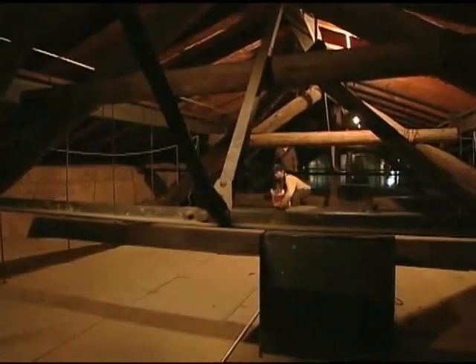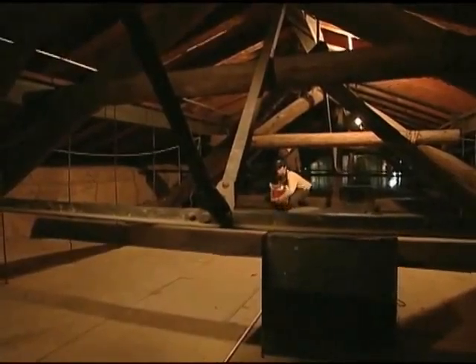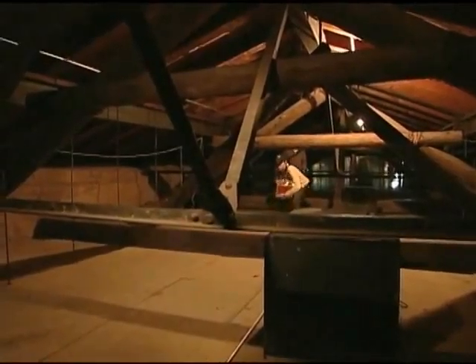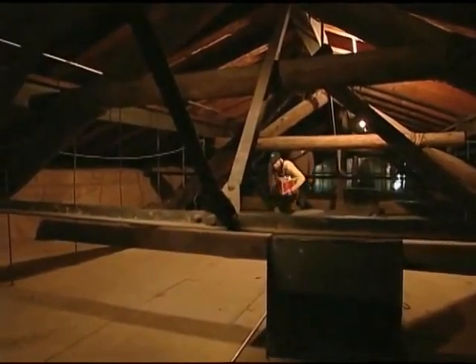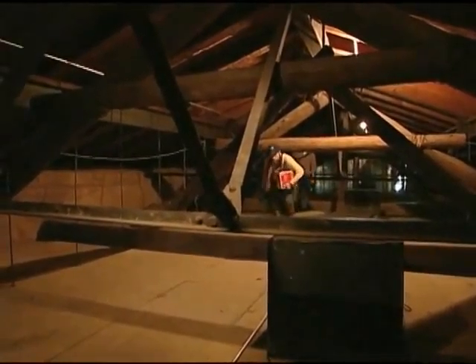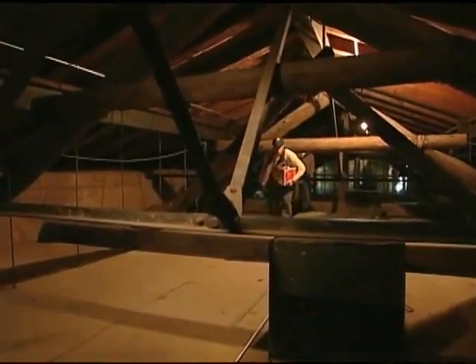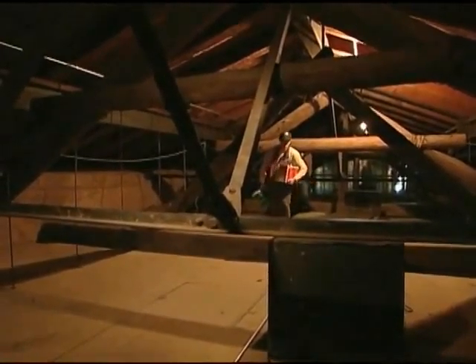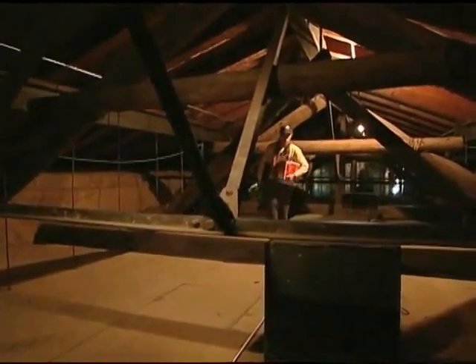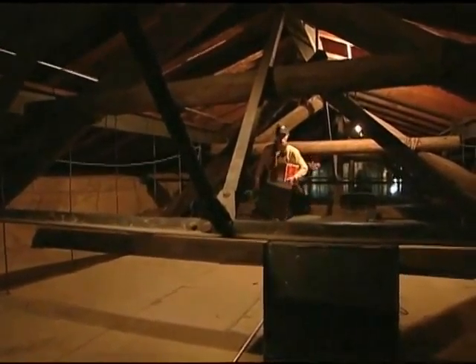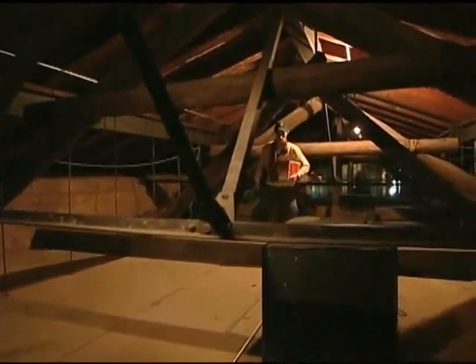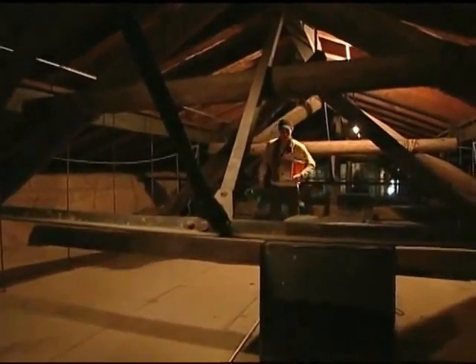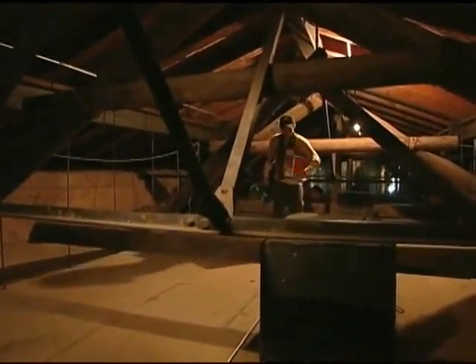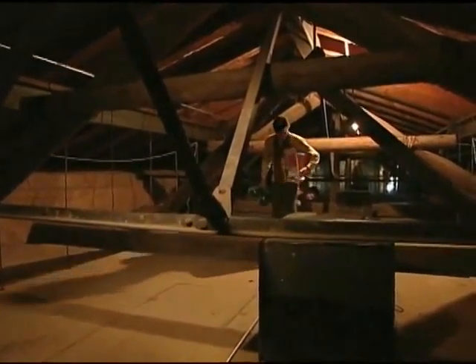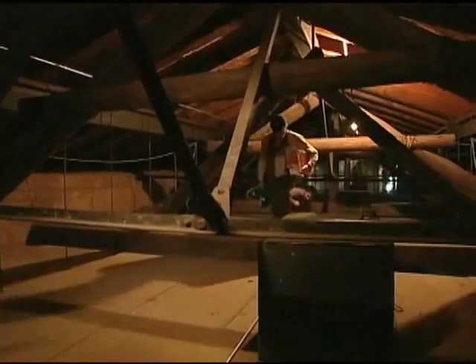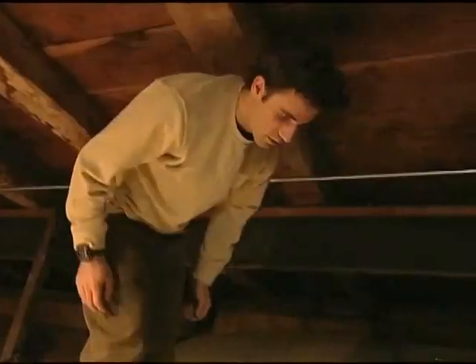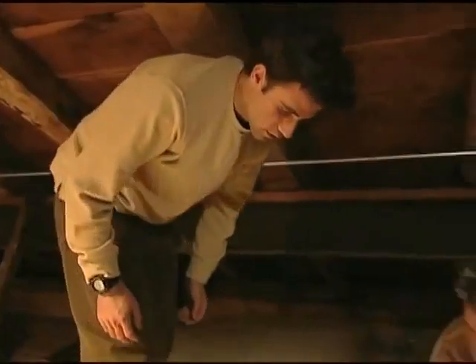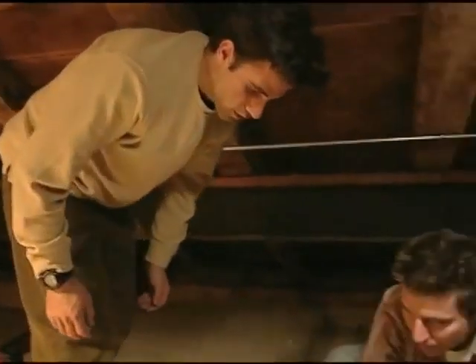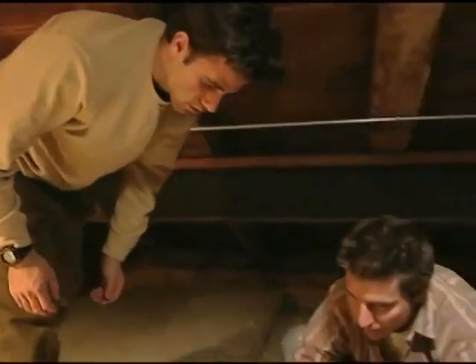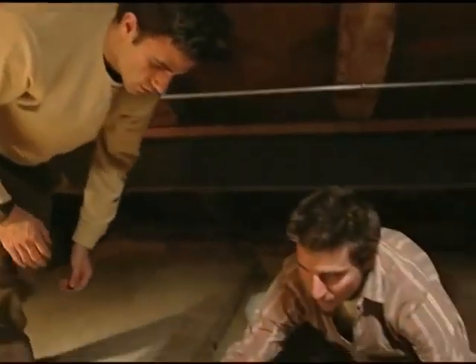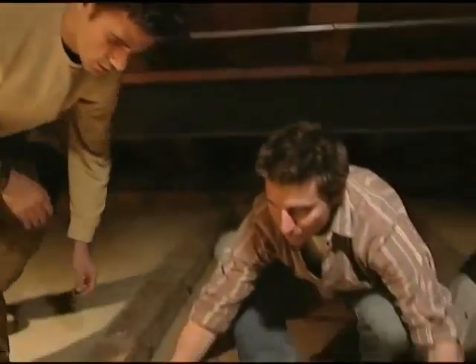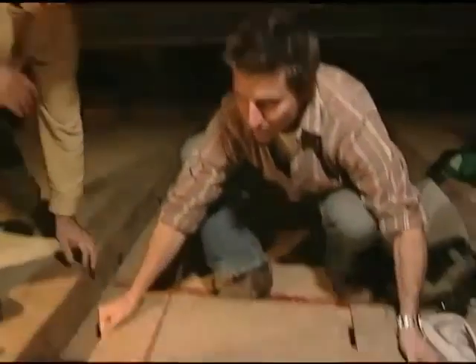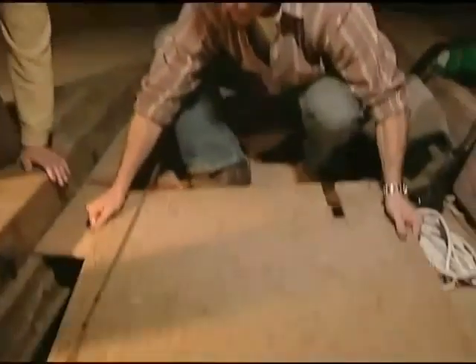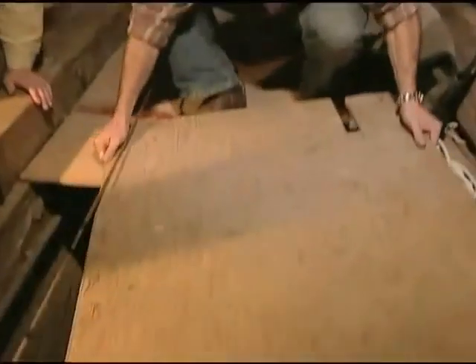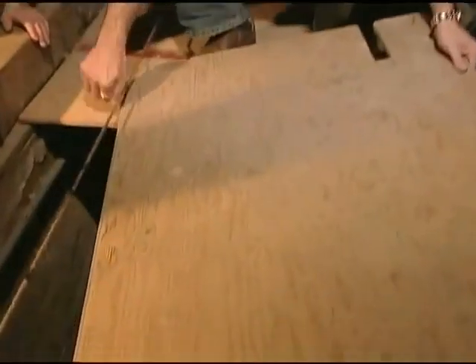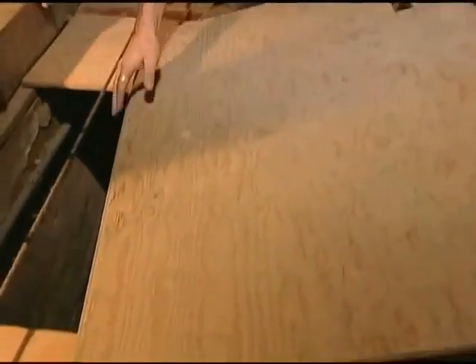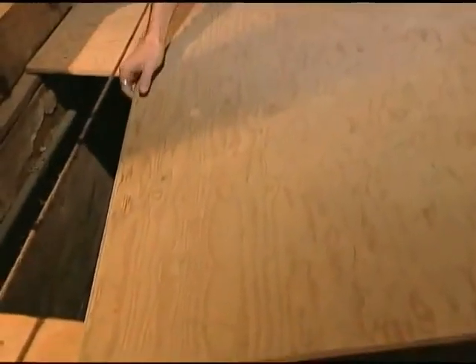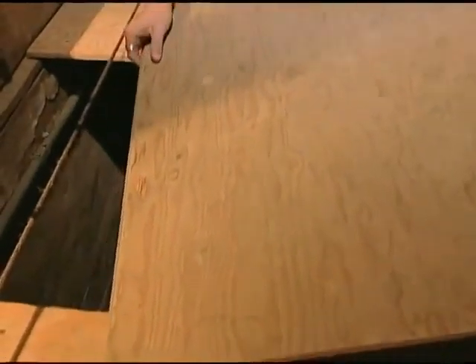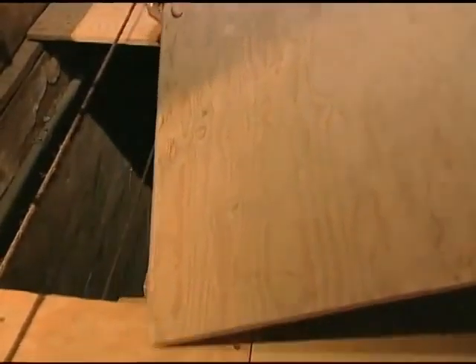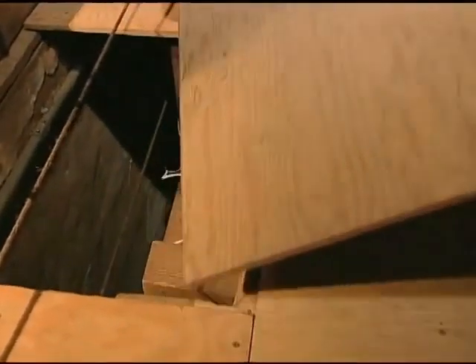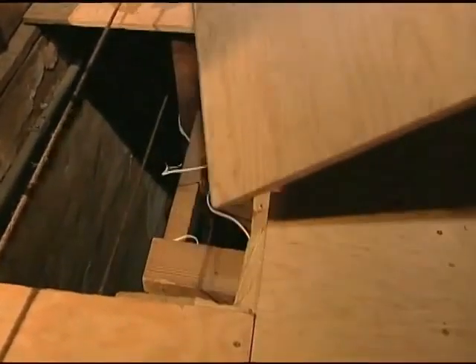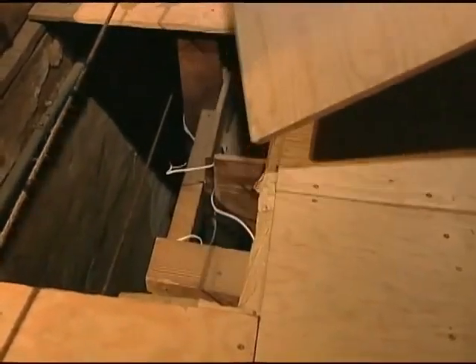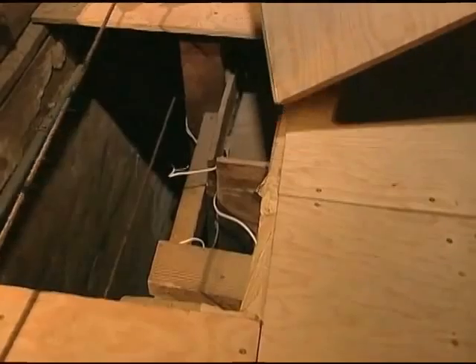We went up there — I had no clue what I was going to get when I went up there. And then we opened the trap door and I saw the mural and I thought, wow, I don't know if I can actually do this.